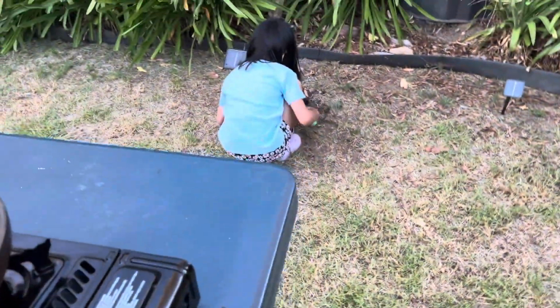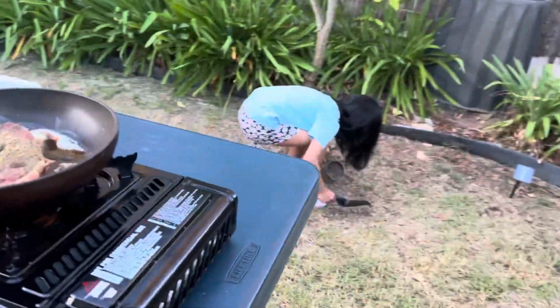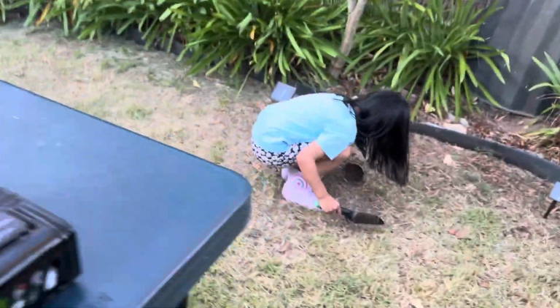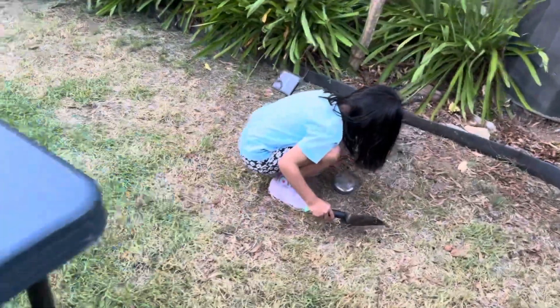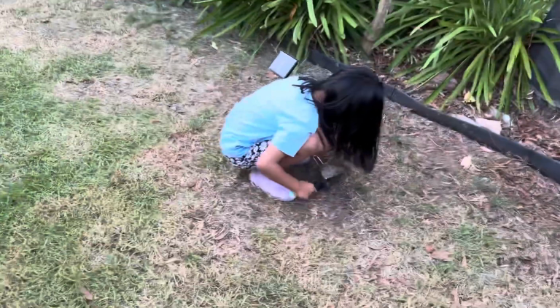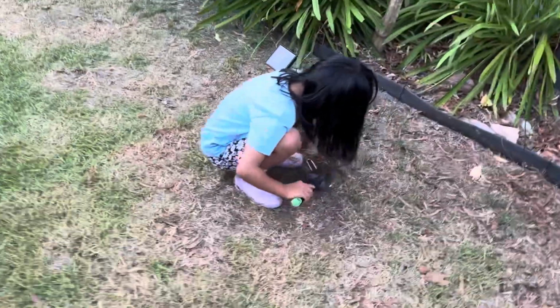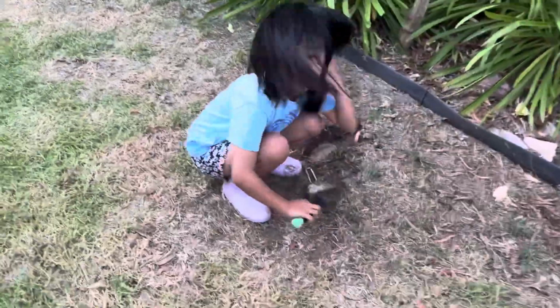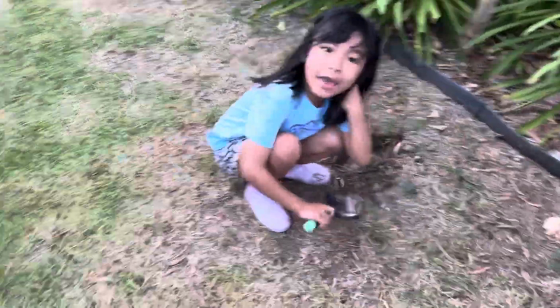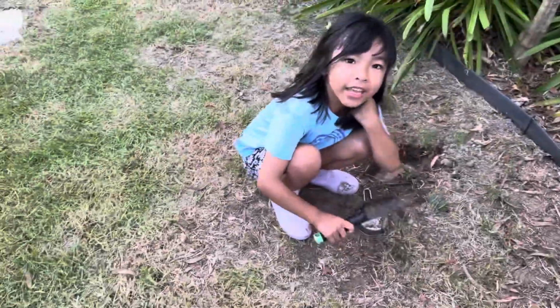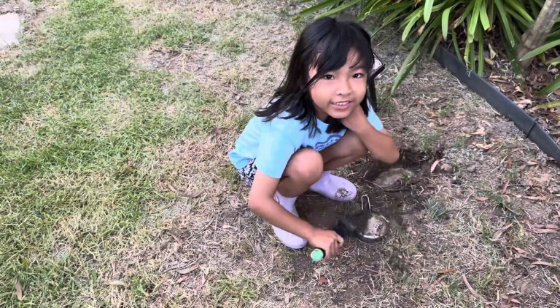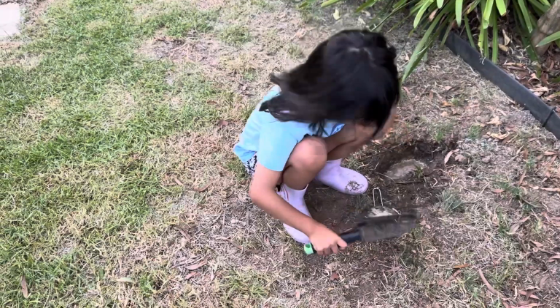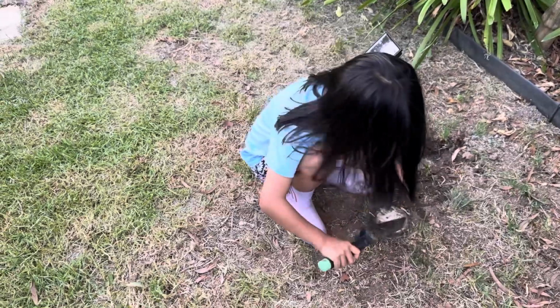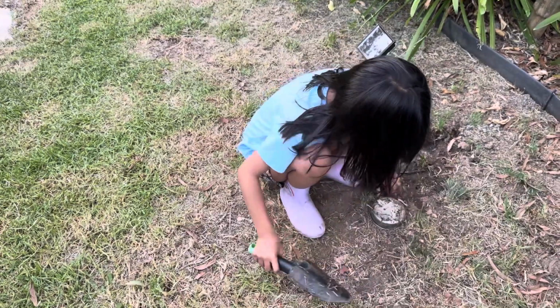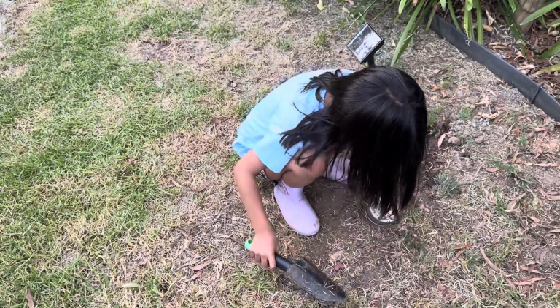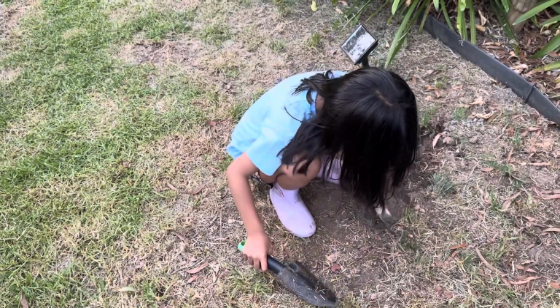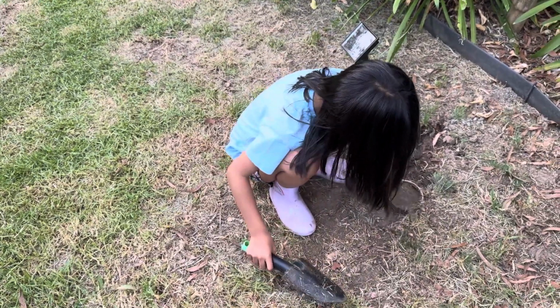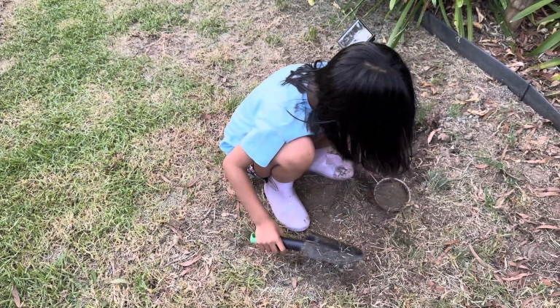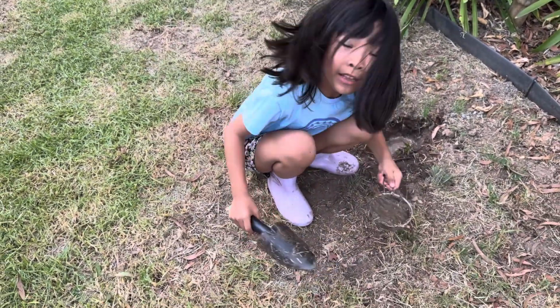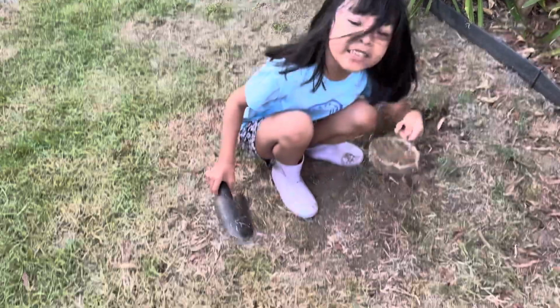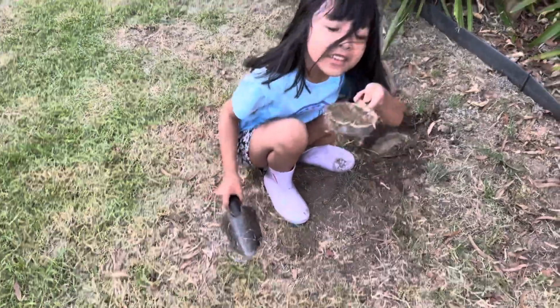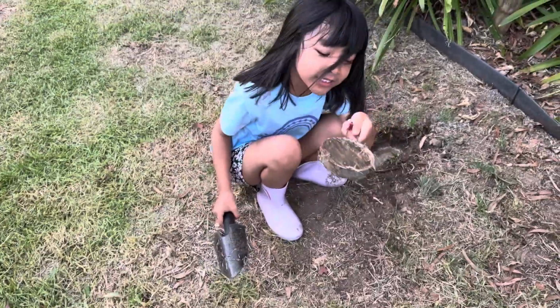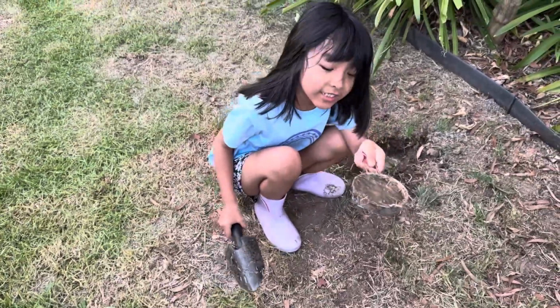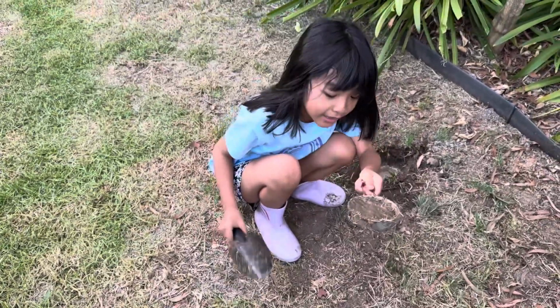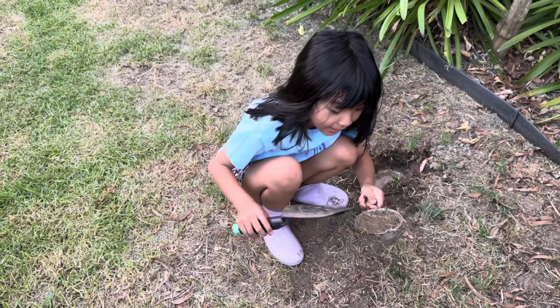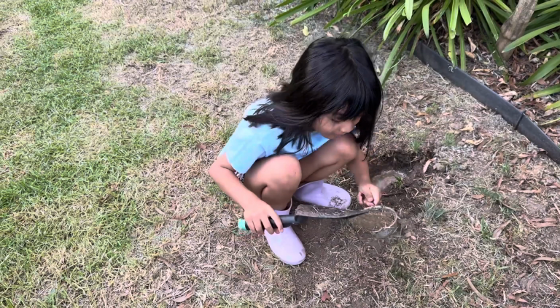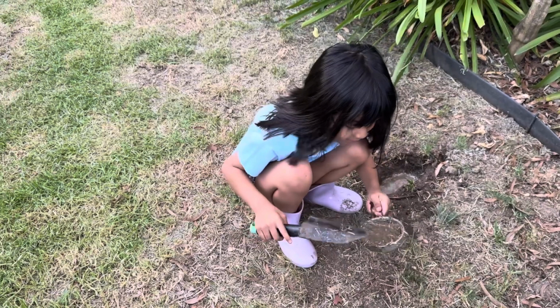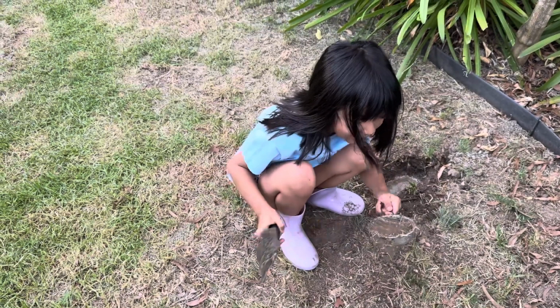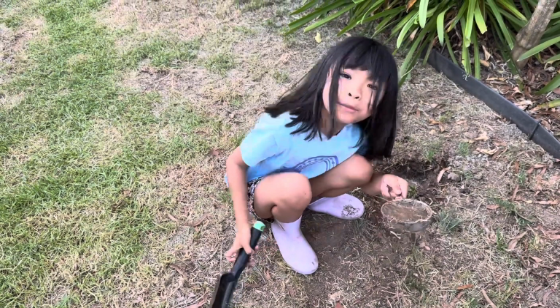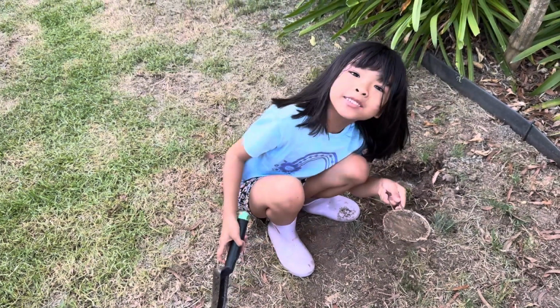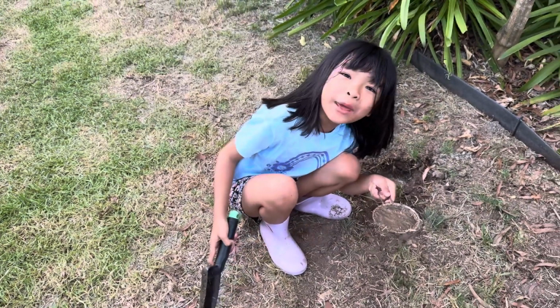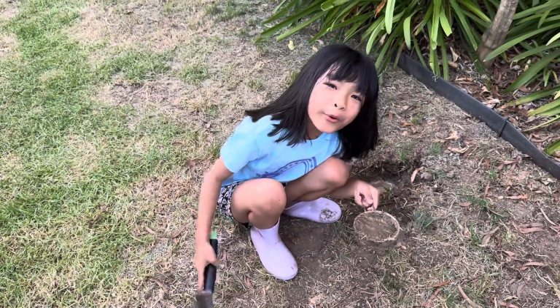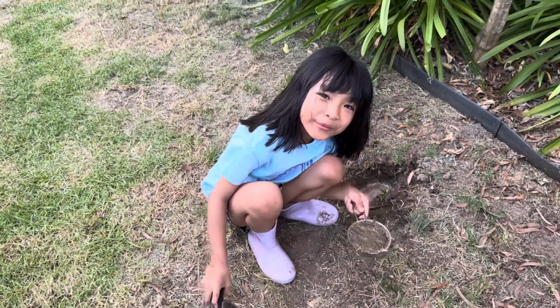Hi! What are you doing? Baking lemon cake! Is it a lemon cake? Perfect! My lemon cake is finished! Mmm! That looks tasty, but it's not edible. Hahaha.